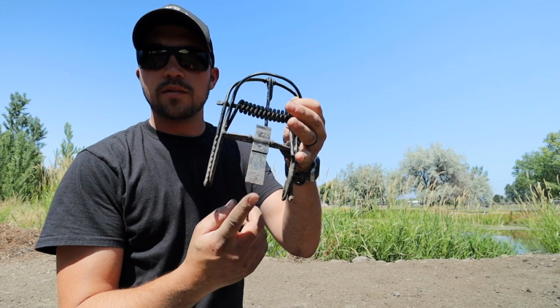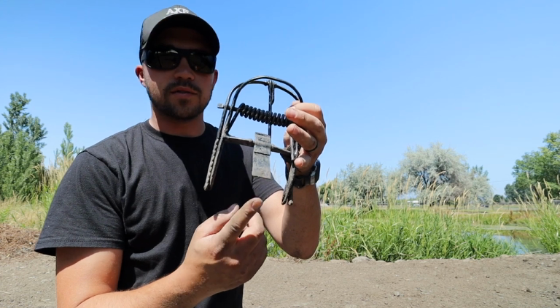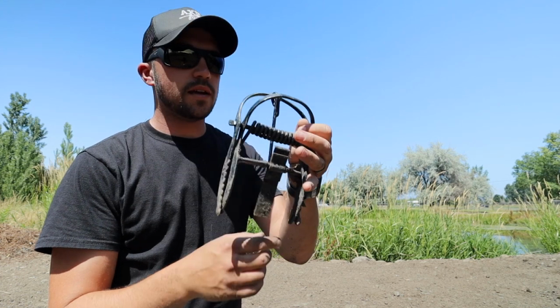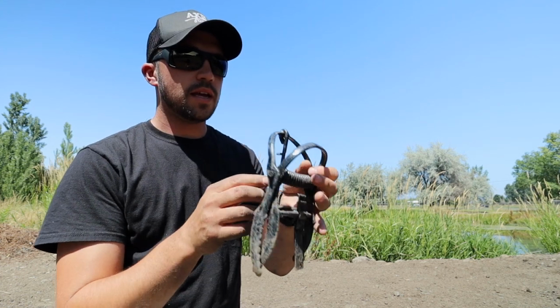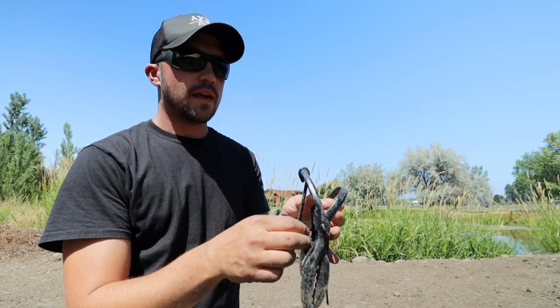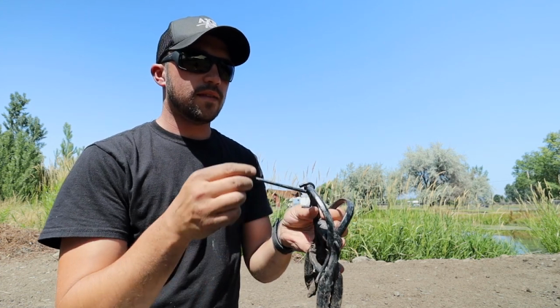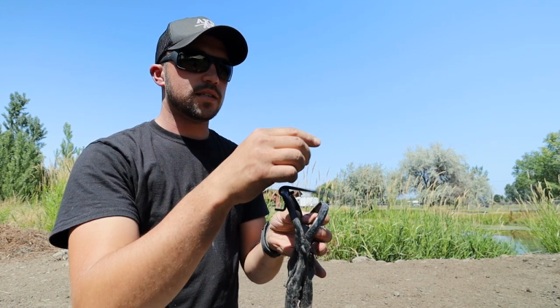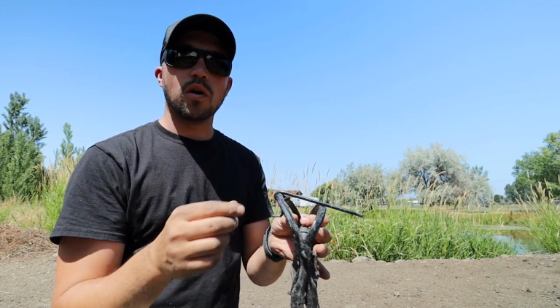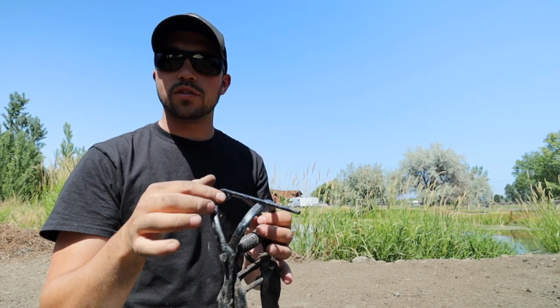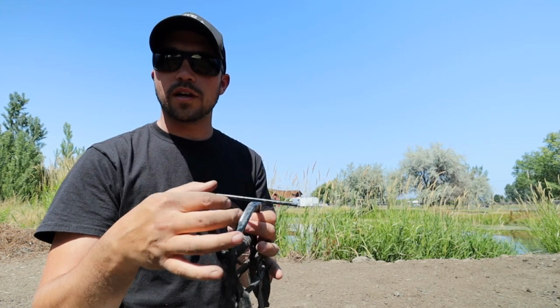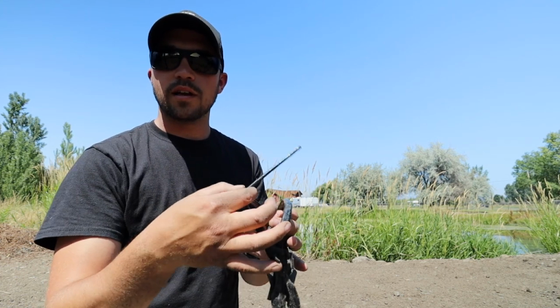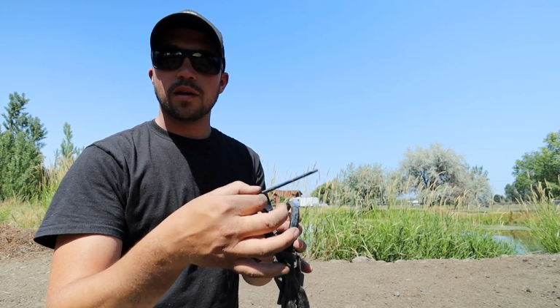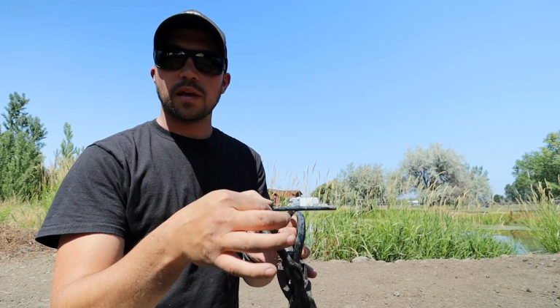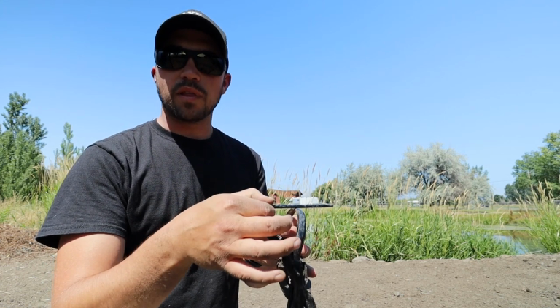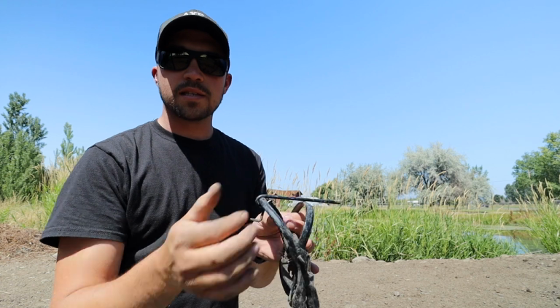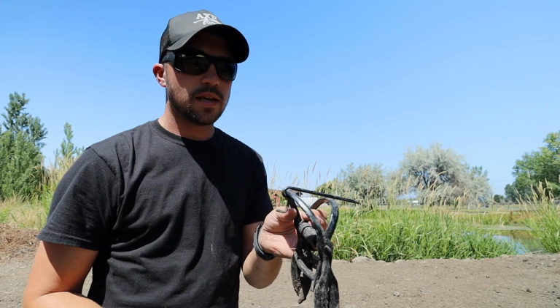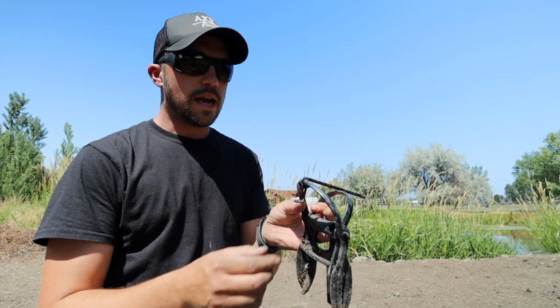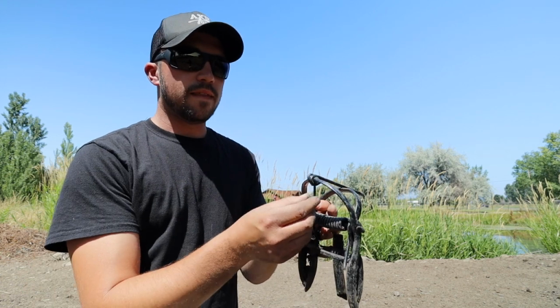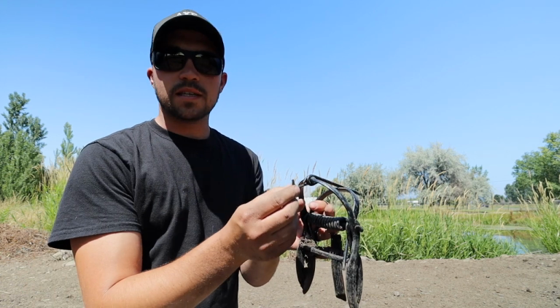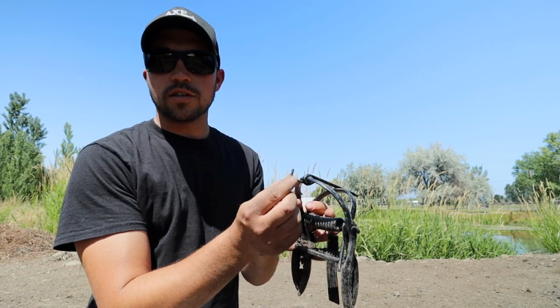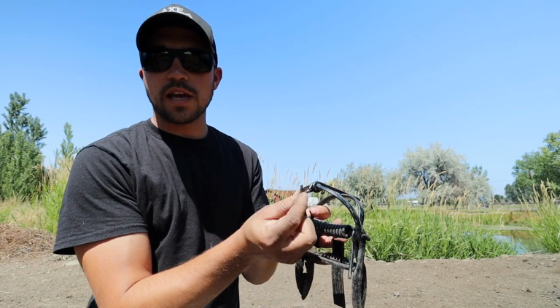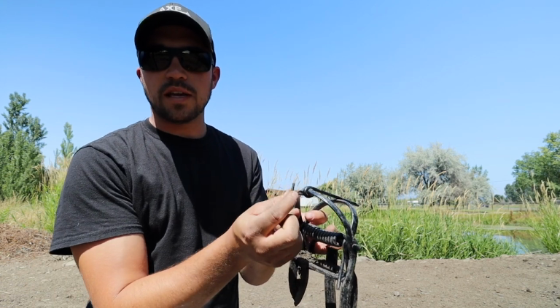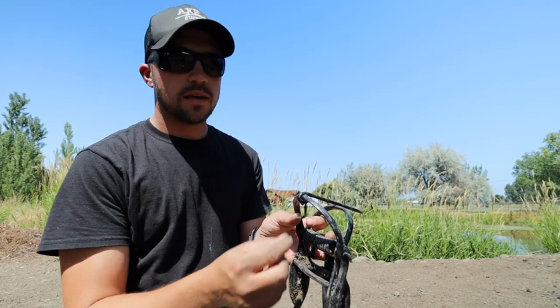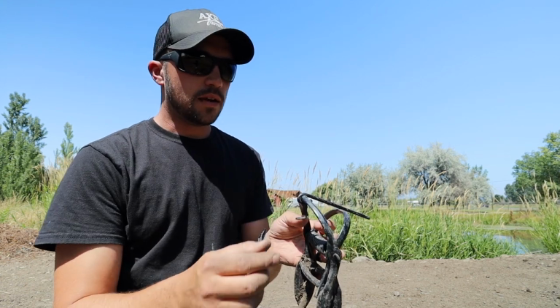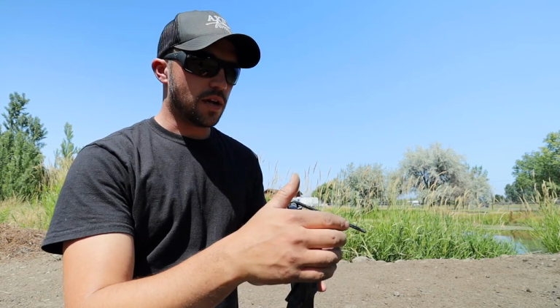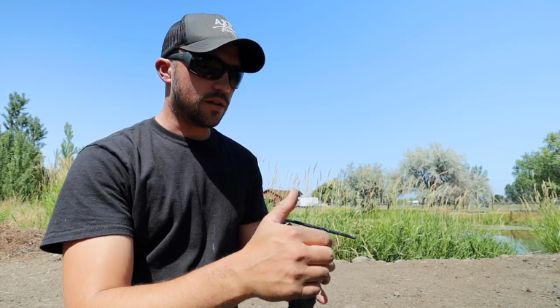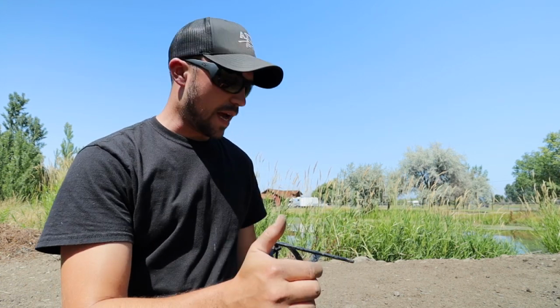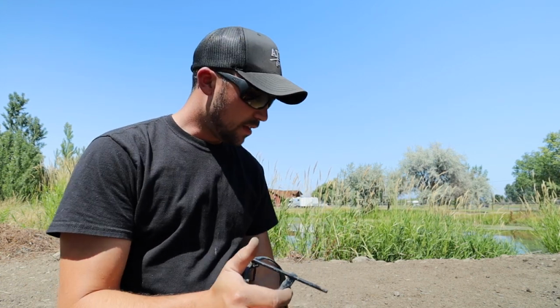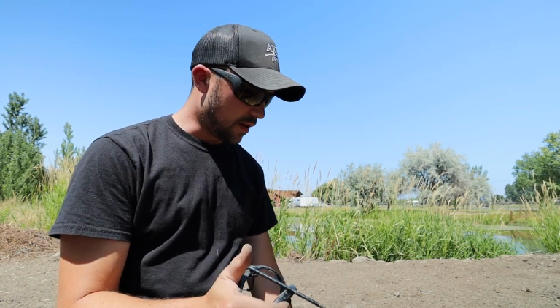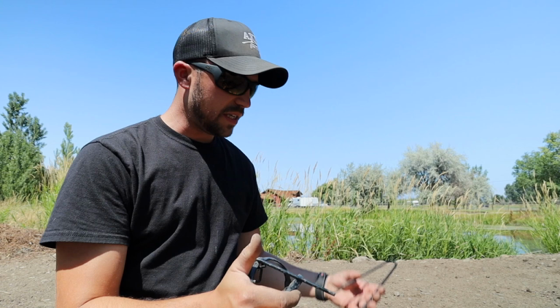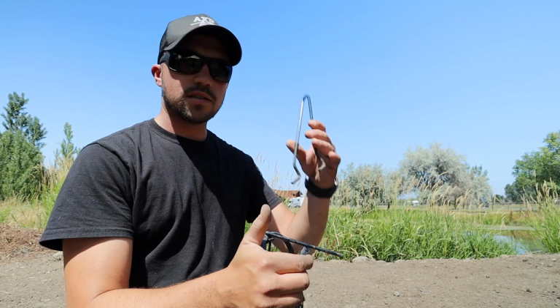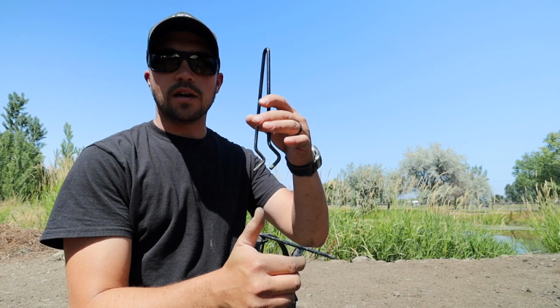and then this is what holds the trigger in place, and then this is your safety and I'll show you how to use that. The two other pieces are these little tools that help you set the trap.